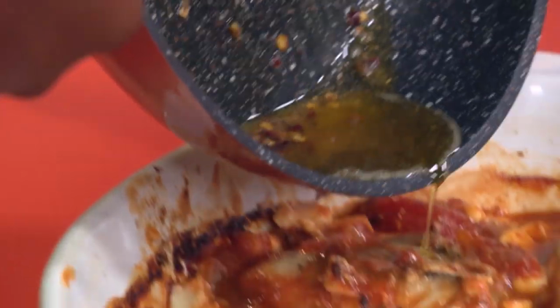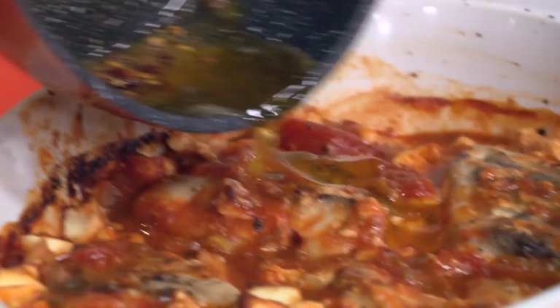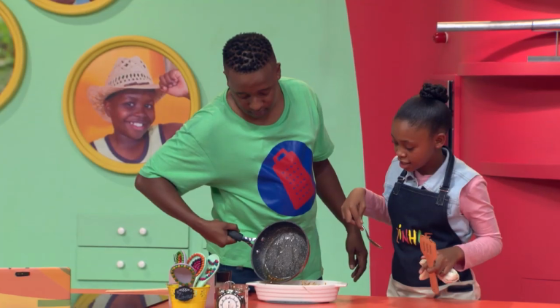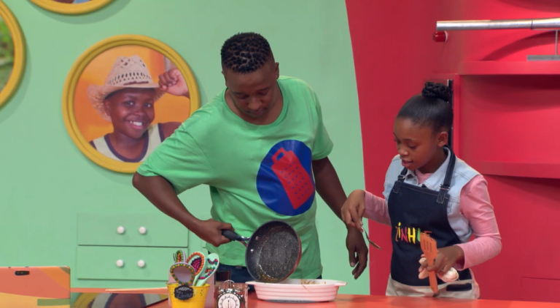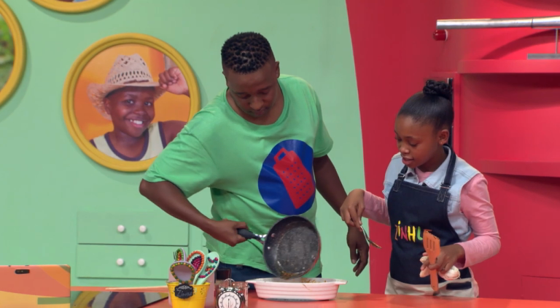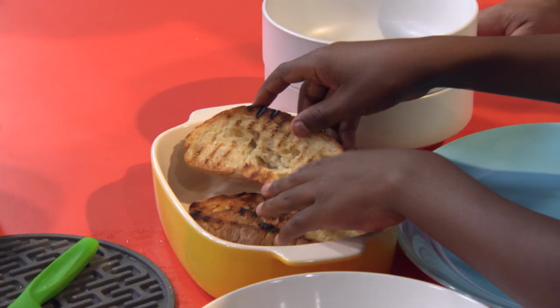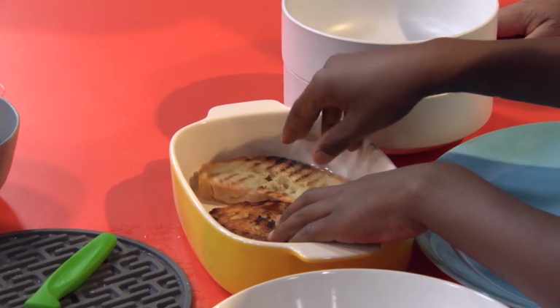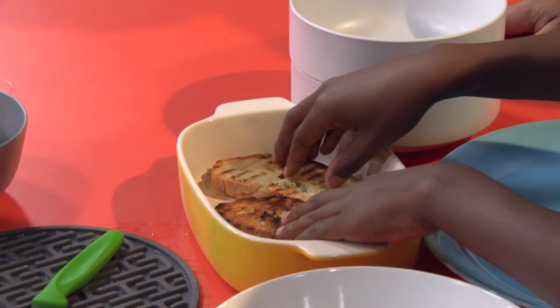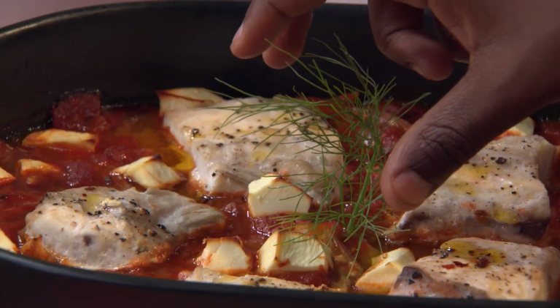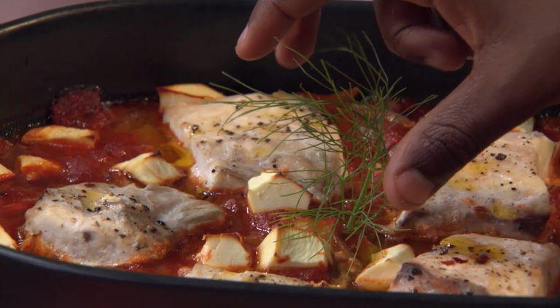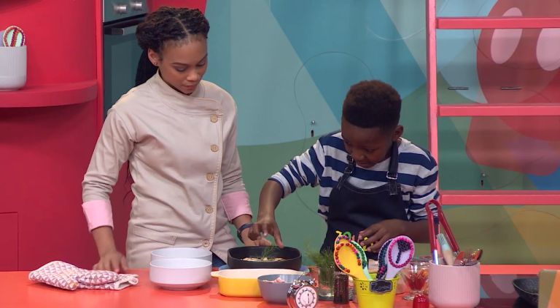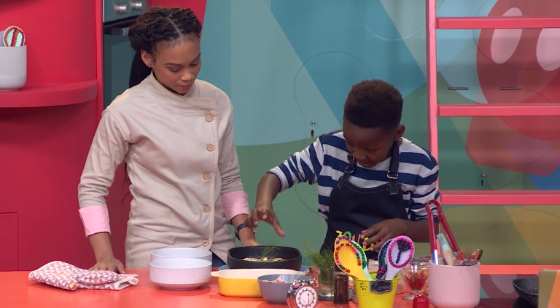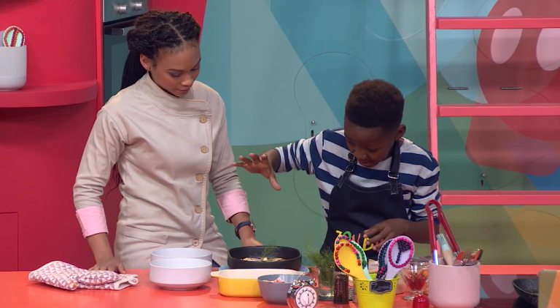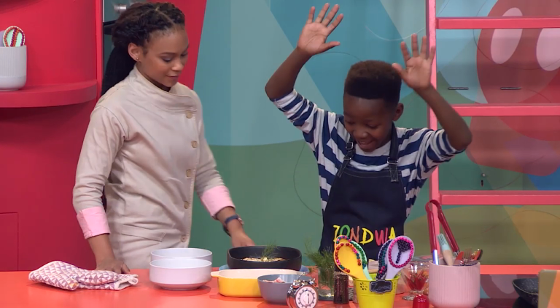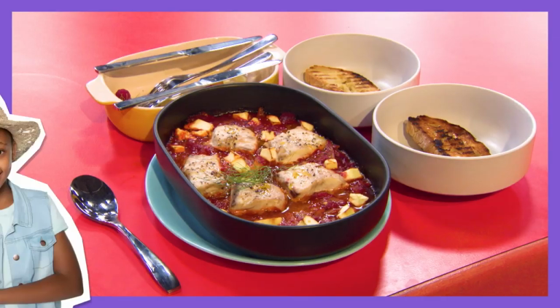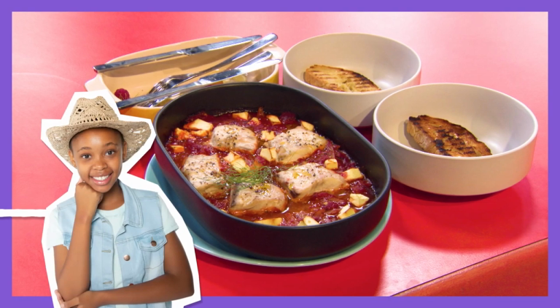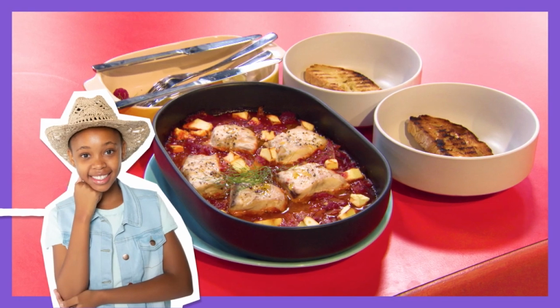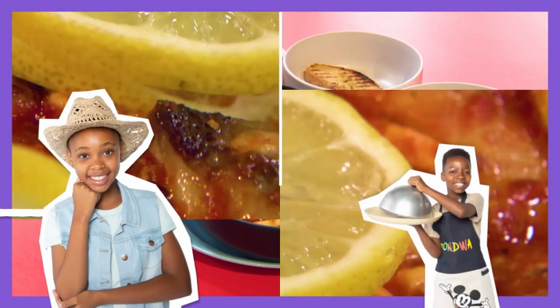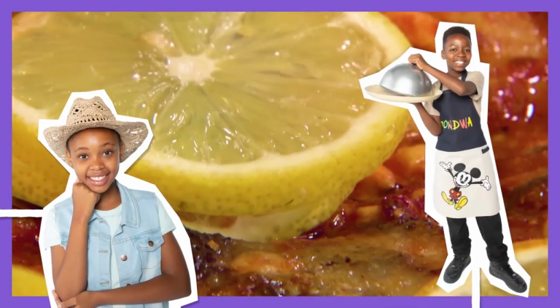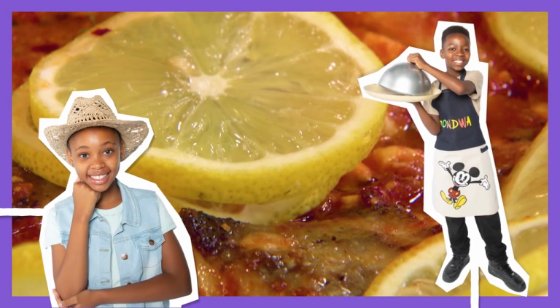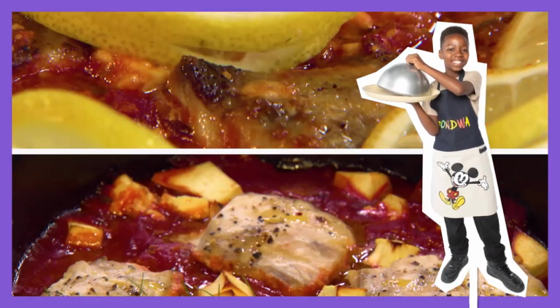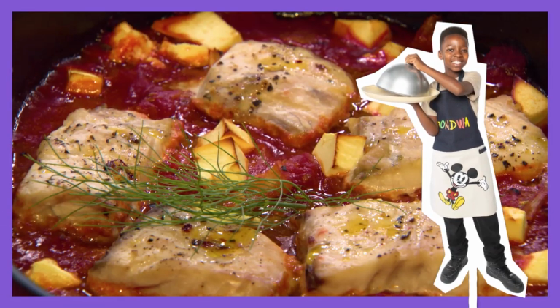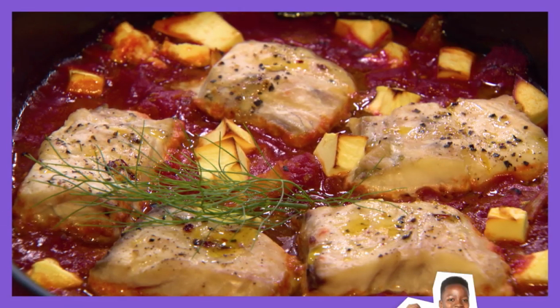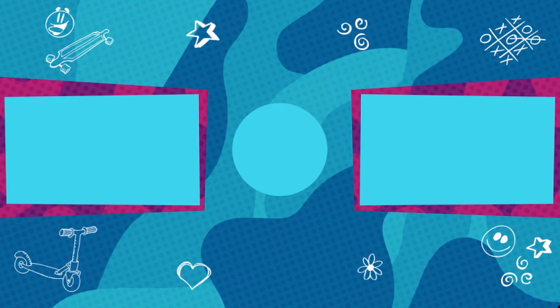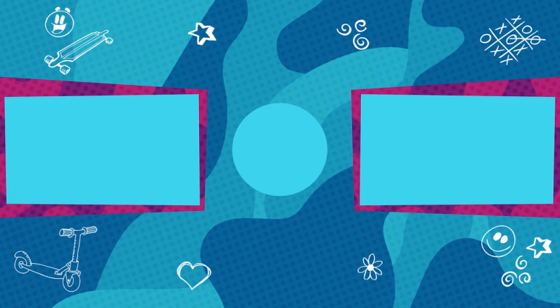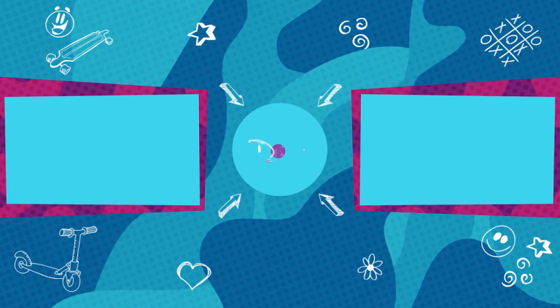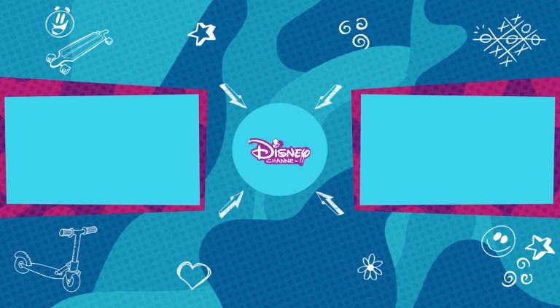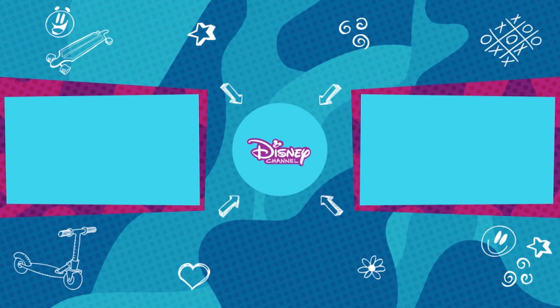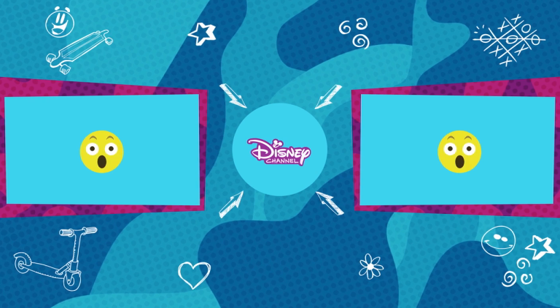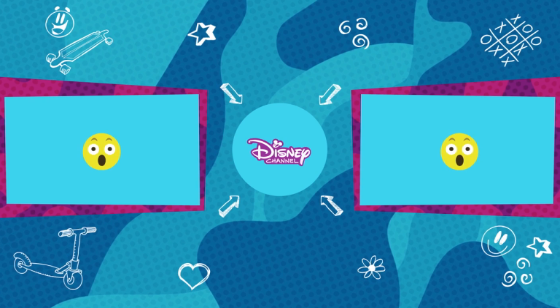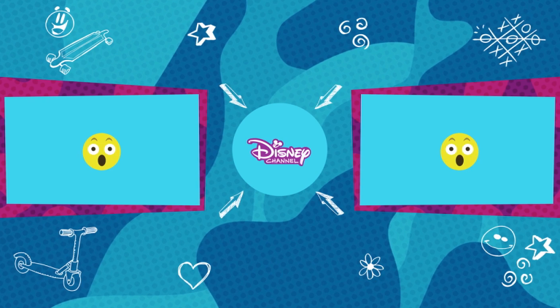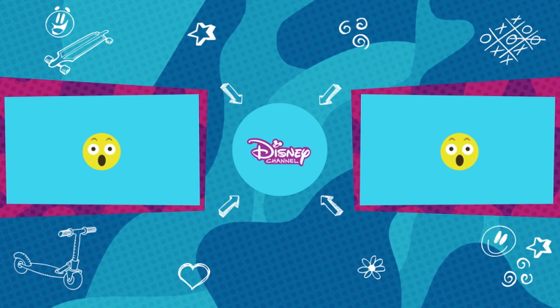Boom! Time to get fishing for compliments on this amazing dish. For the full details you will need to make this awesome dish, check out the description box below. Happy cooking!